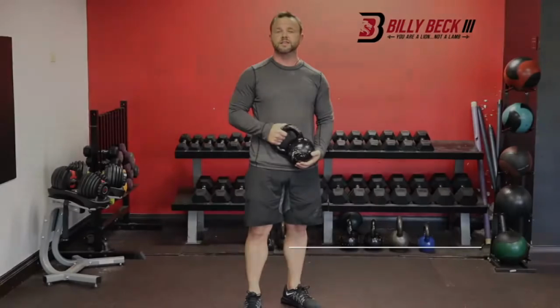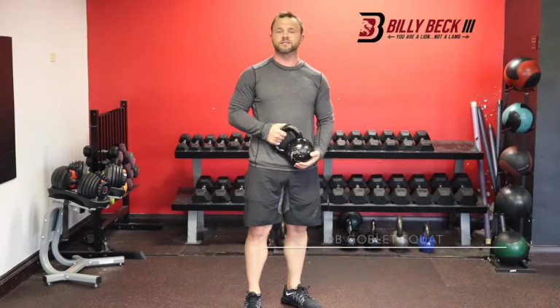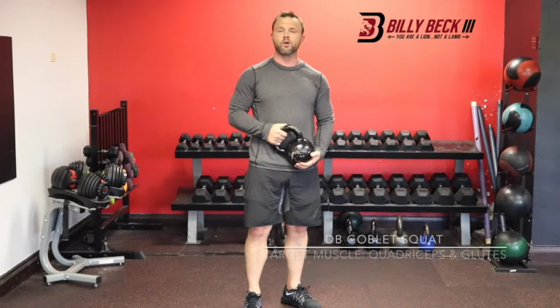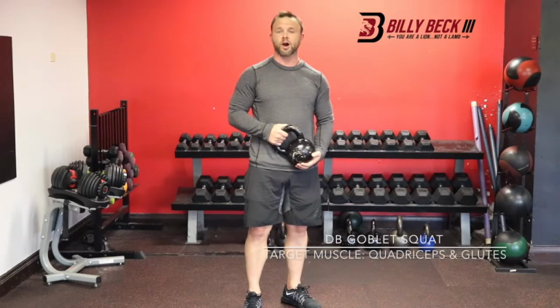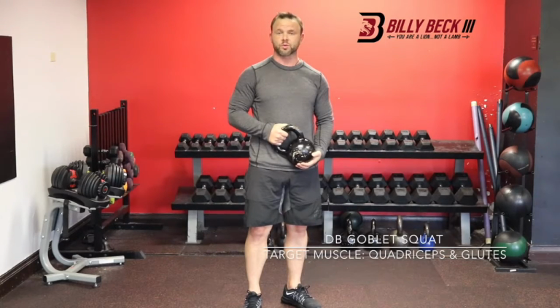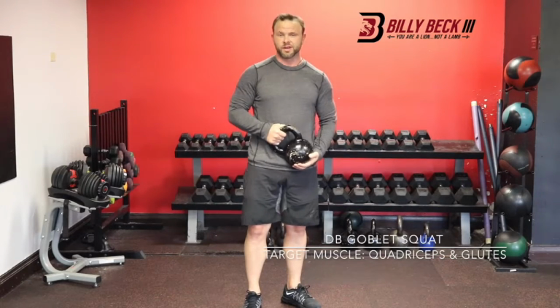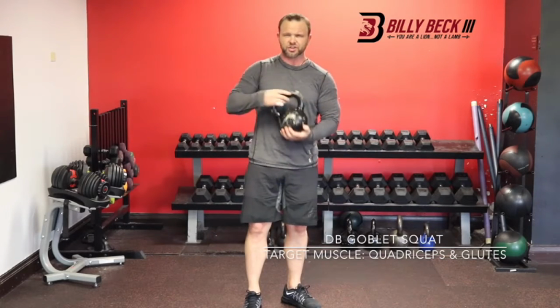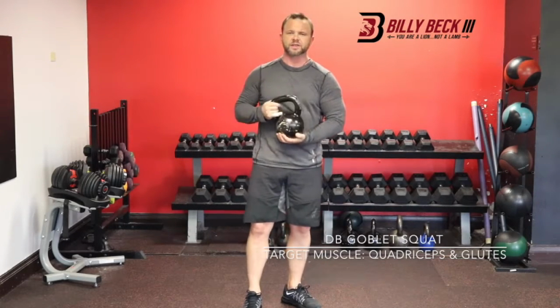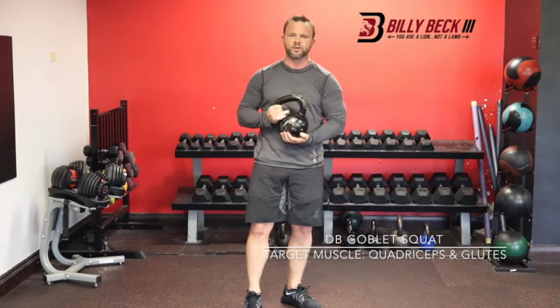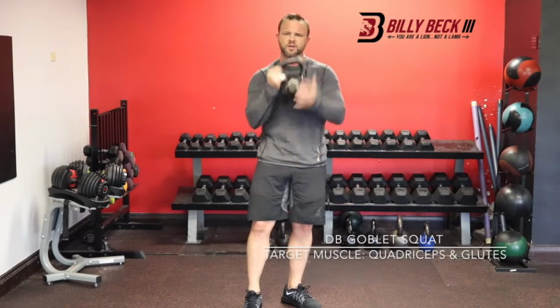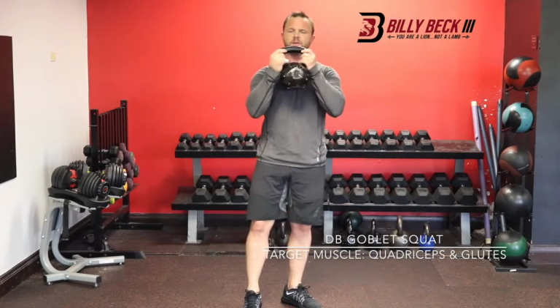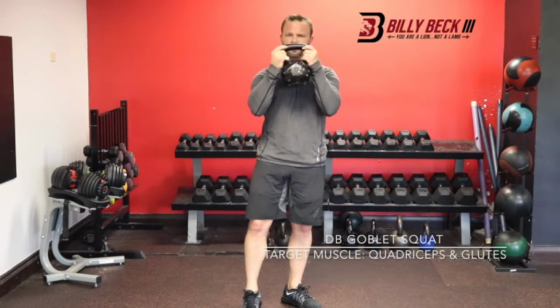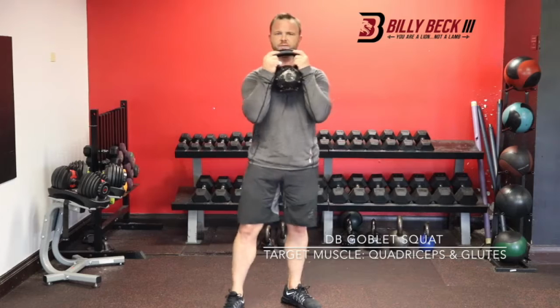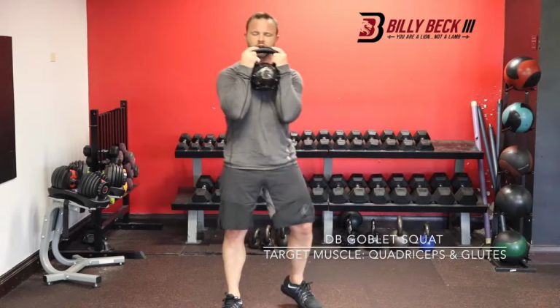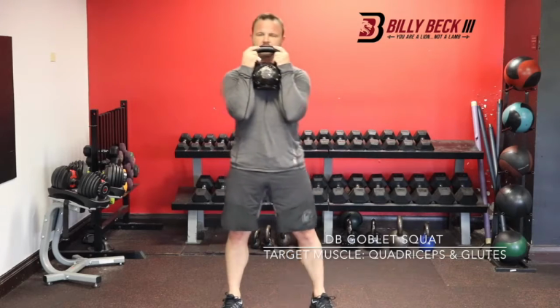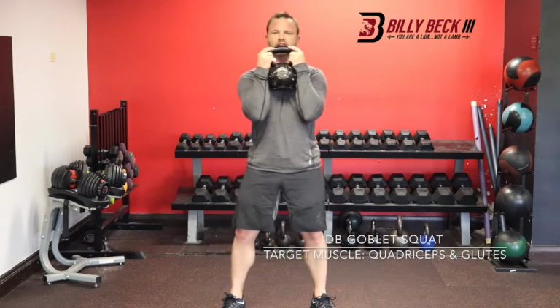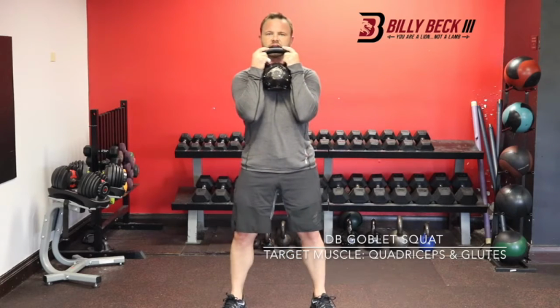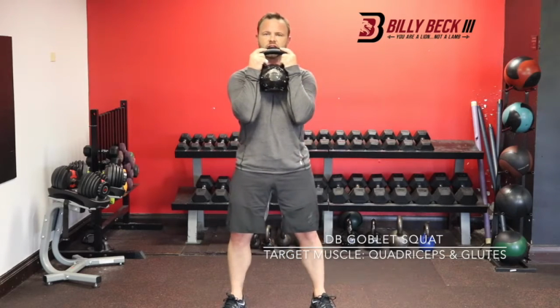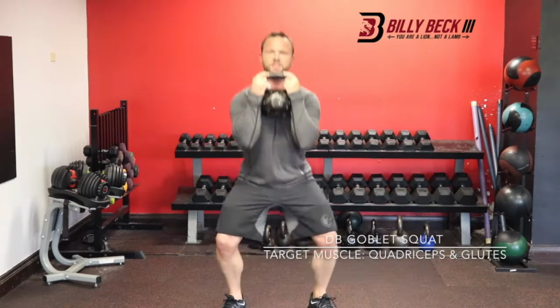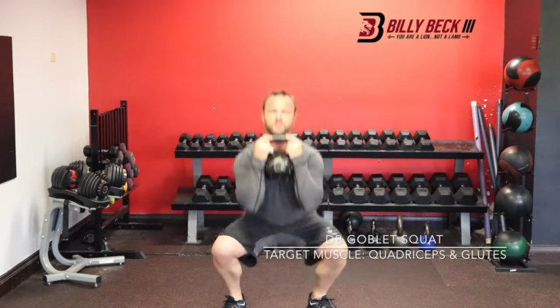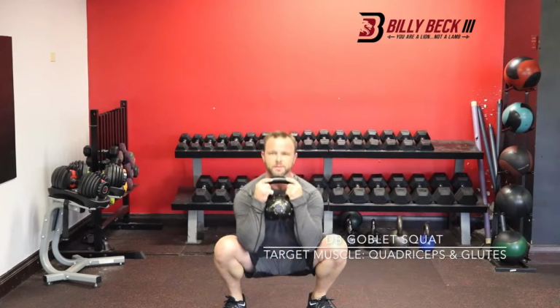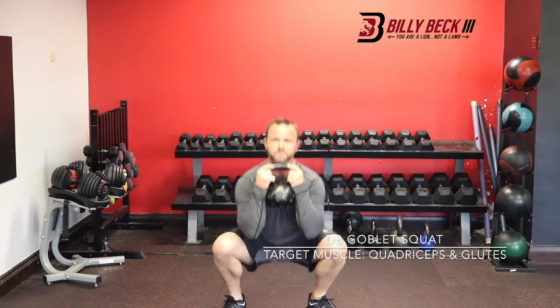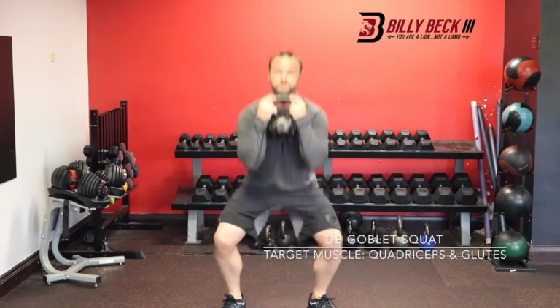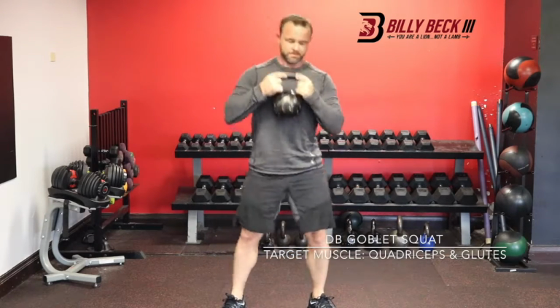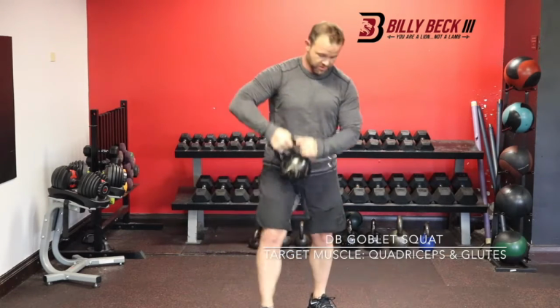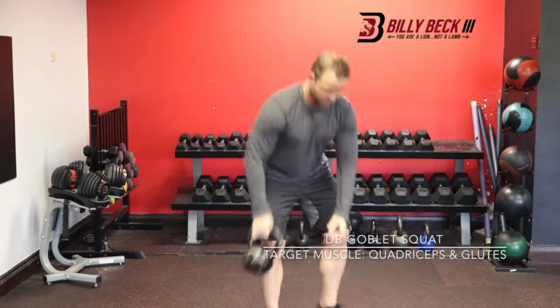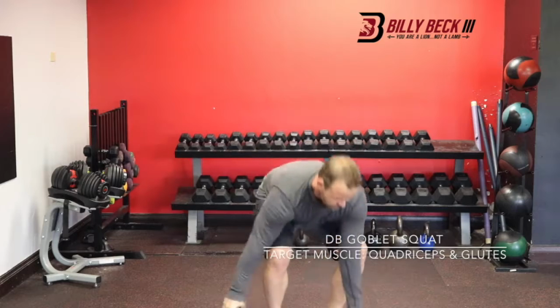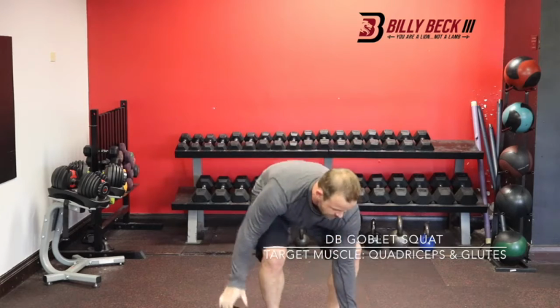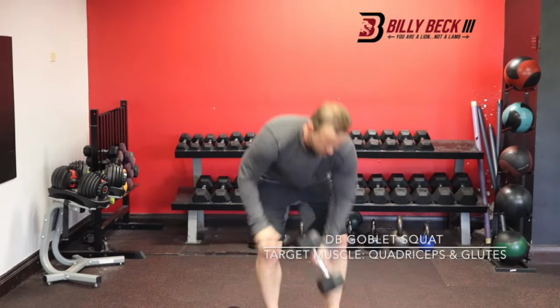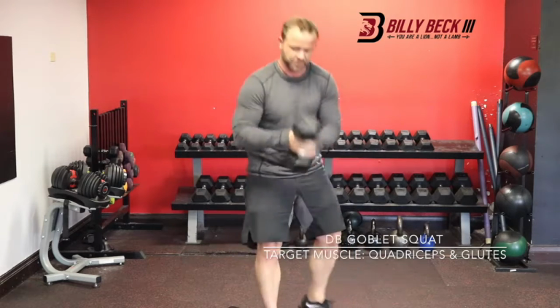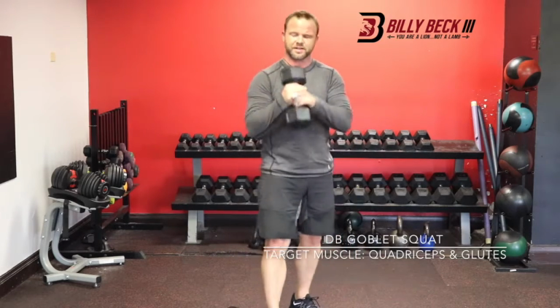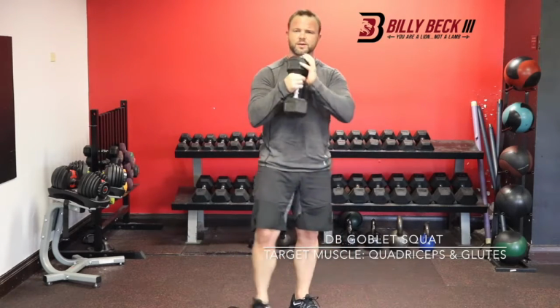This is the Dumbbell Goblet Squat. I'm going to show you this with the kettlebell first because a lot of people use a kettlebell — you just hold it like this and then do the squat. But what we're going to do is grab a dumbbell because we don't always have a kettlebell.